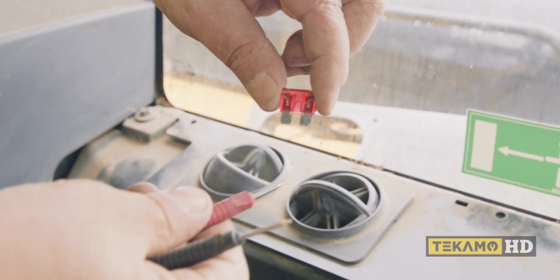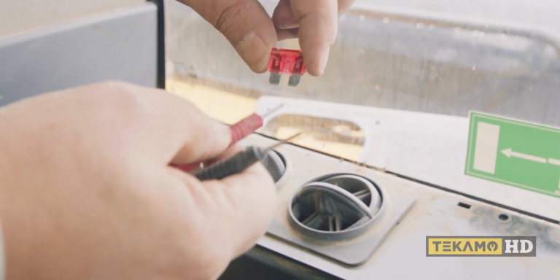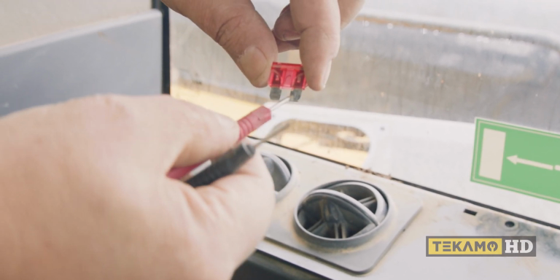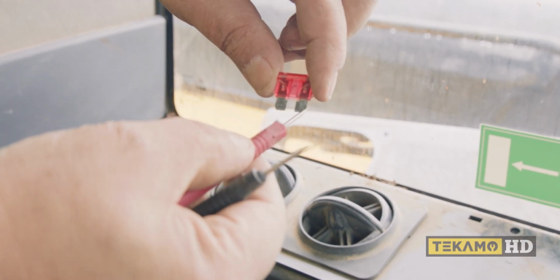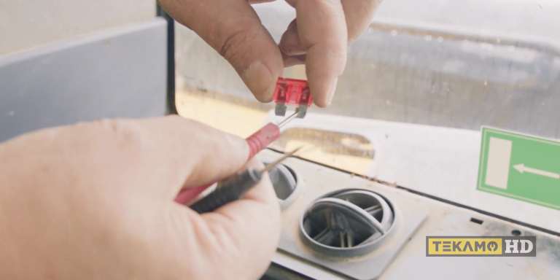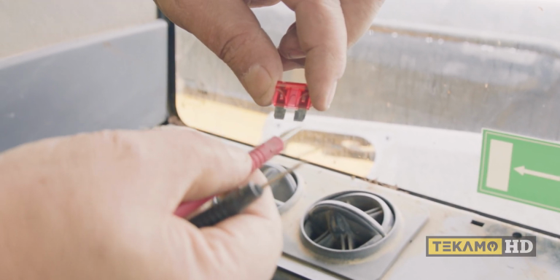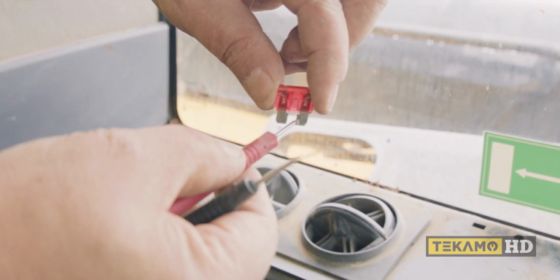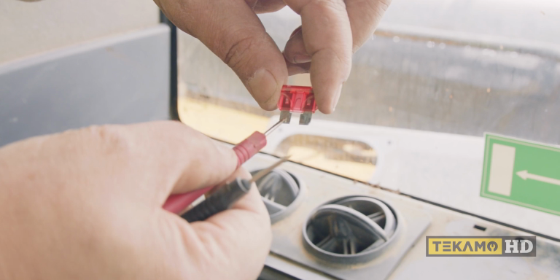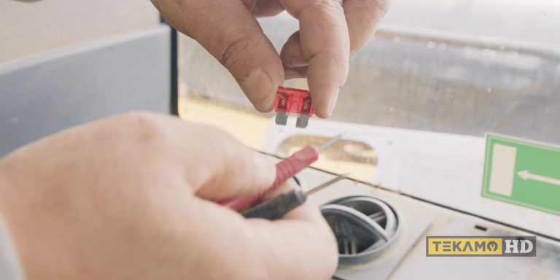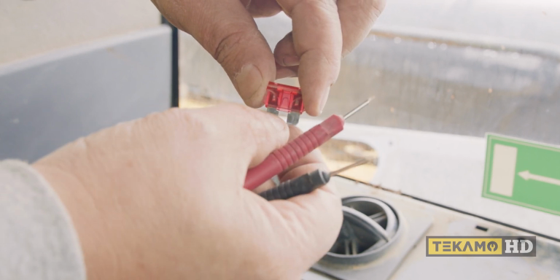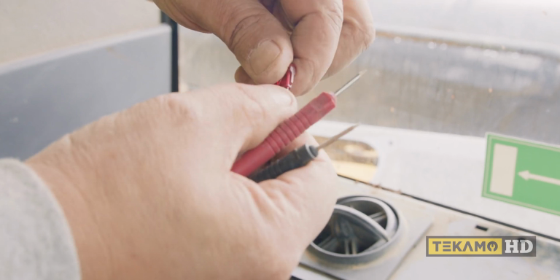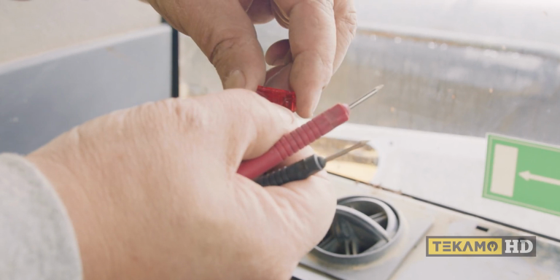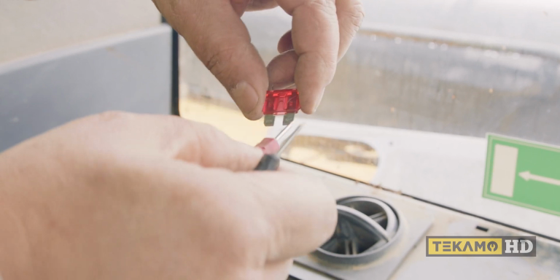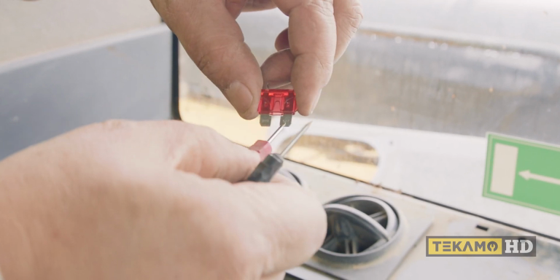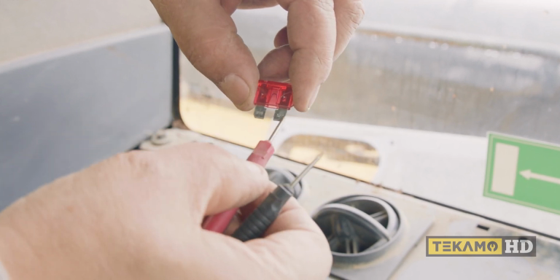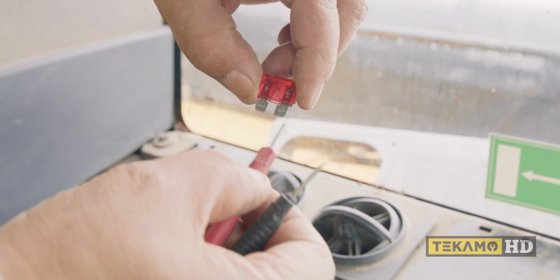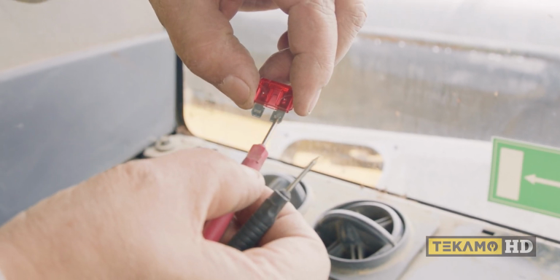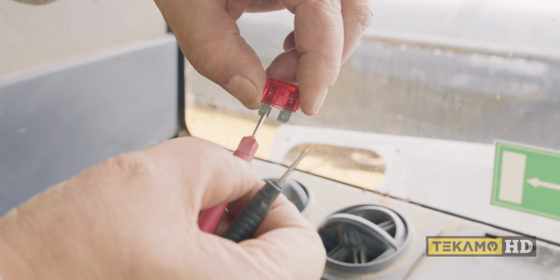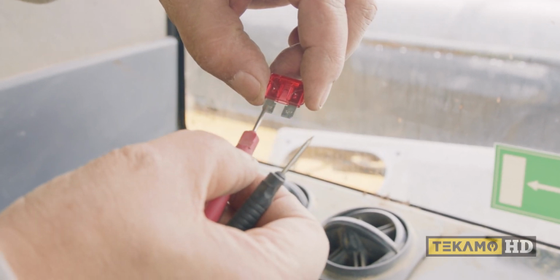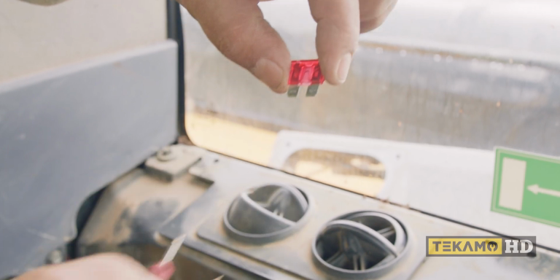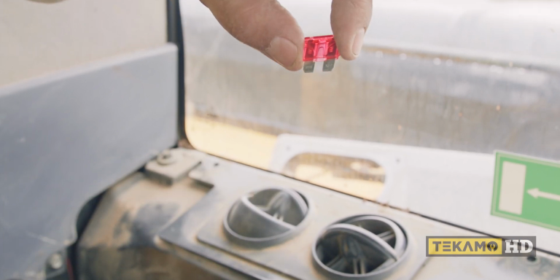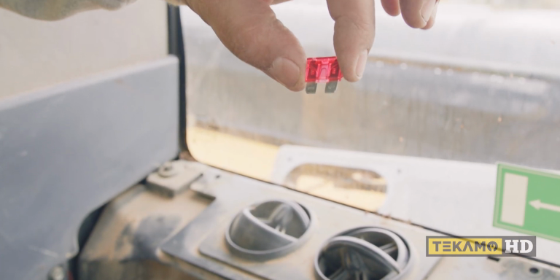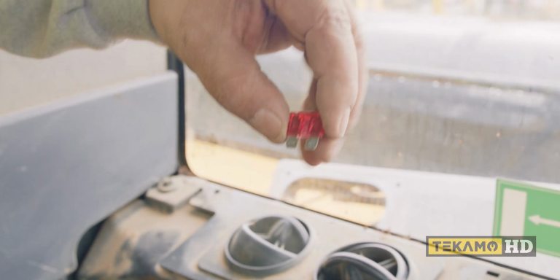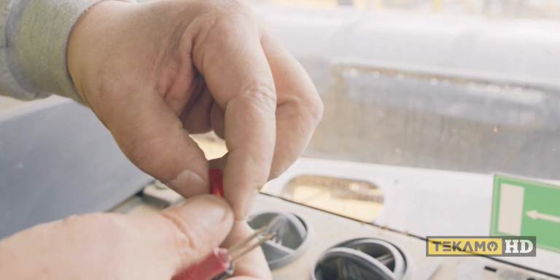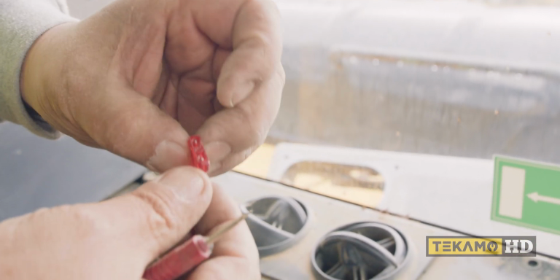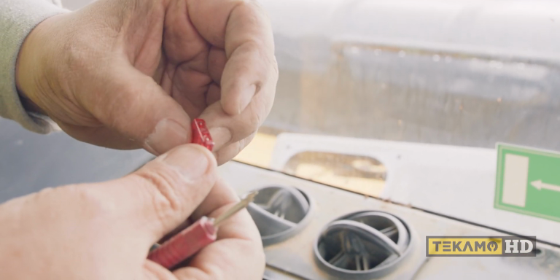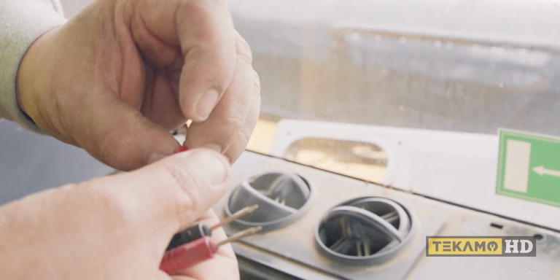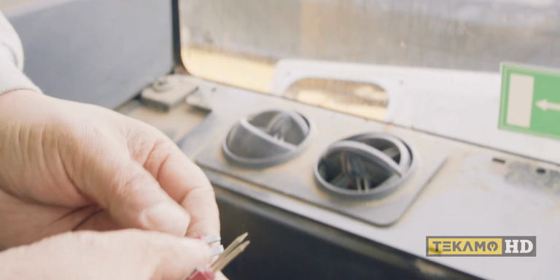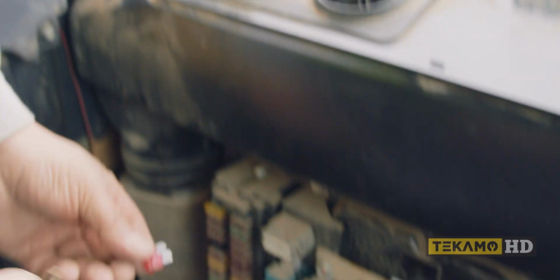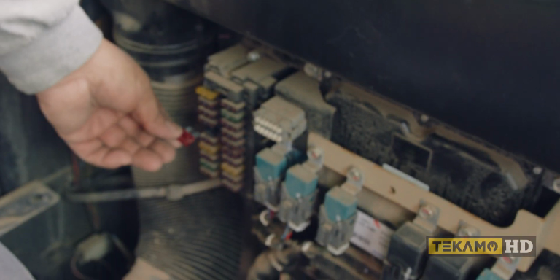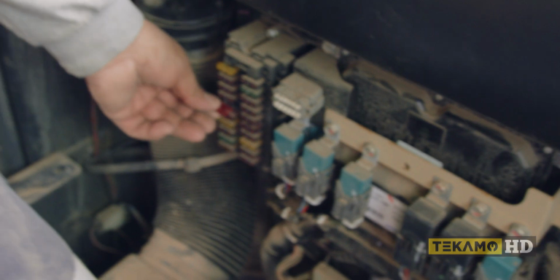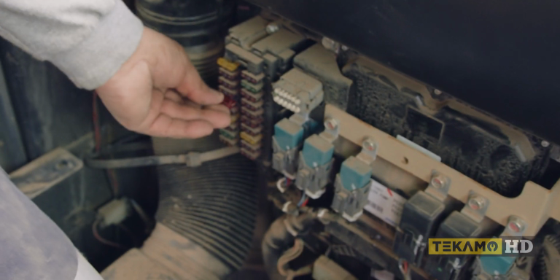Whenever you pull fuses, always look at these little spade connectors — sometimes they do corrode. That's why it's nice to pull them out. This fuse is different; it popped, and we're going to find out which fuse it is.